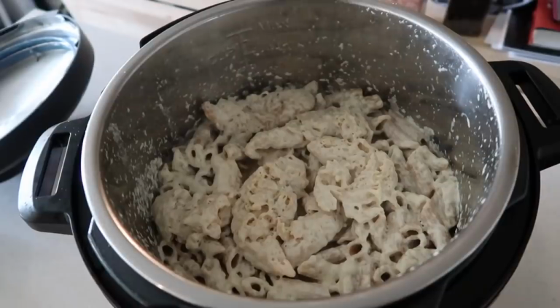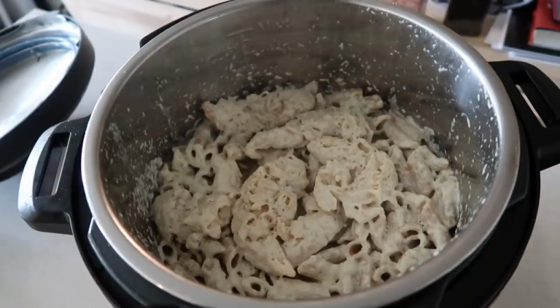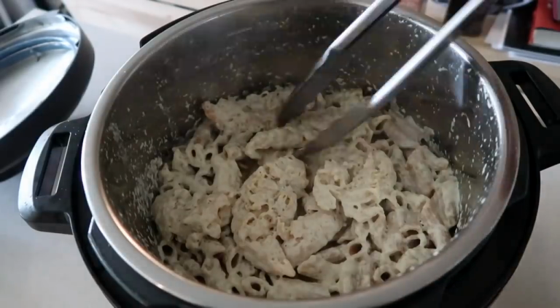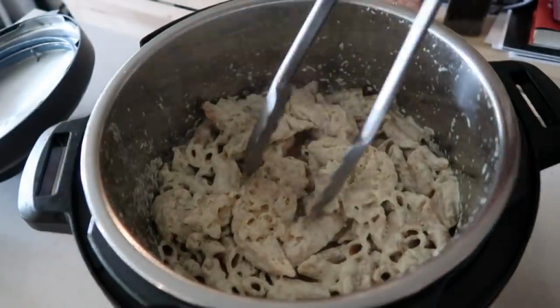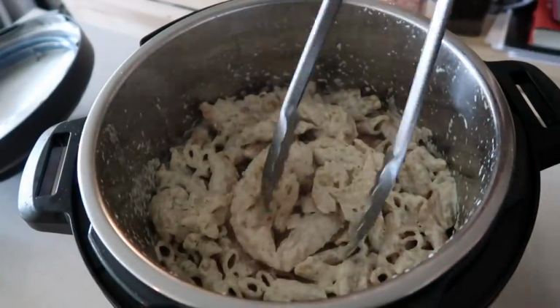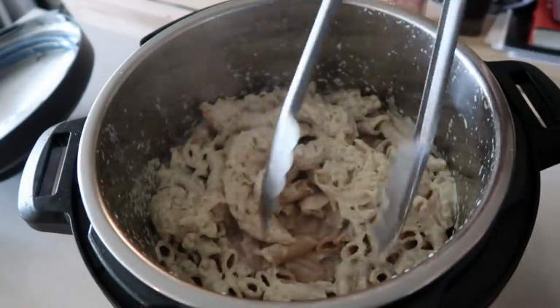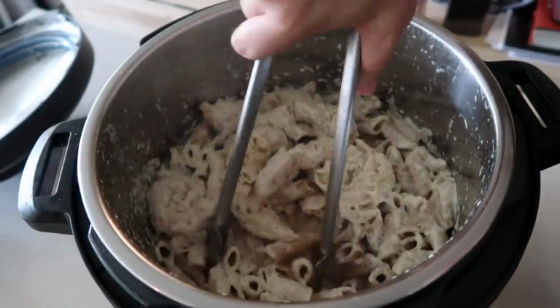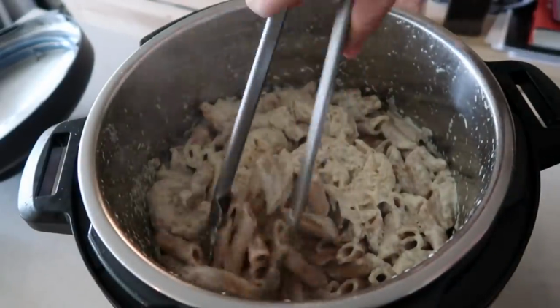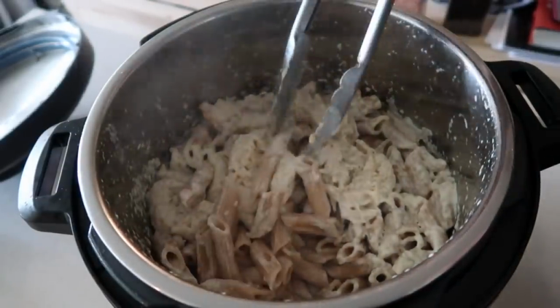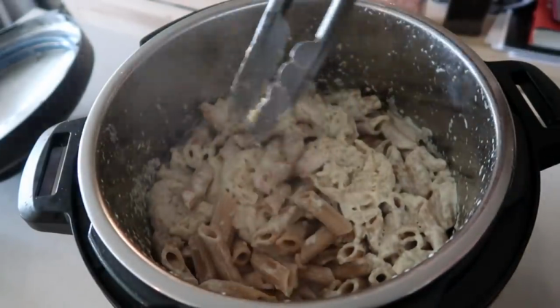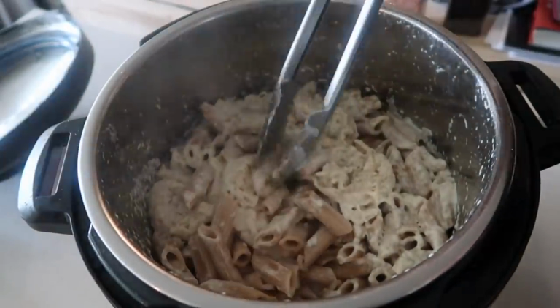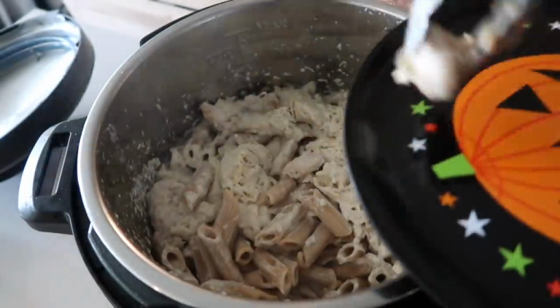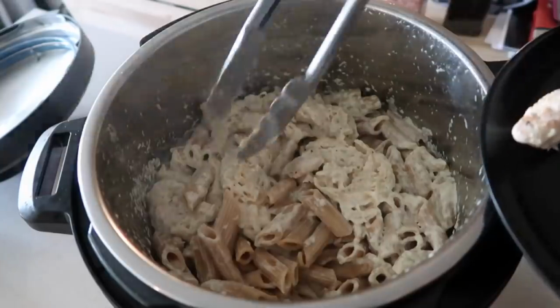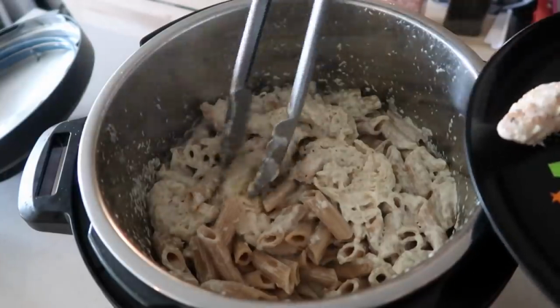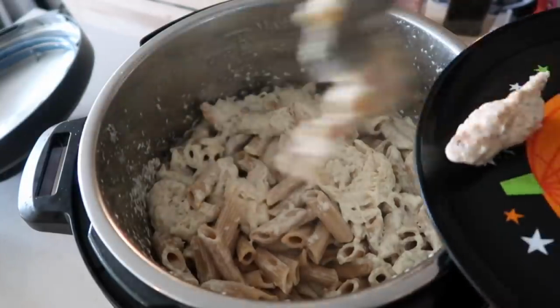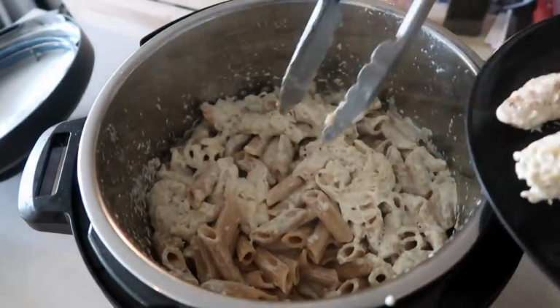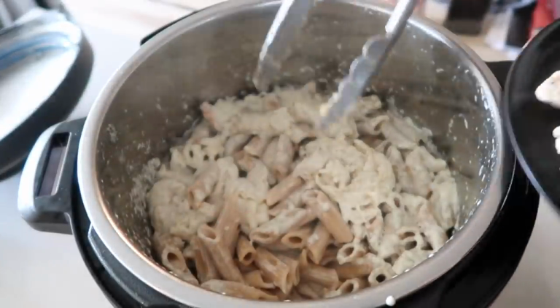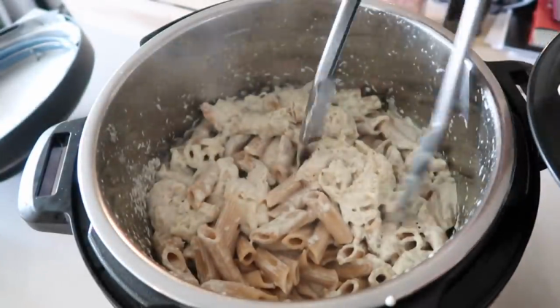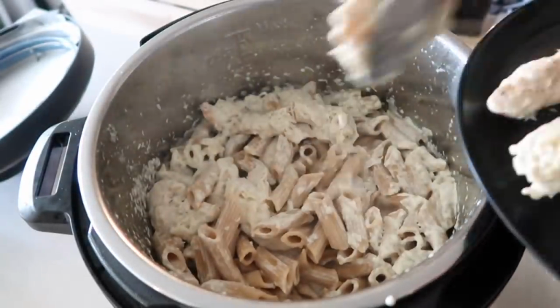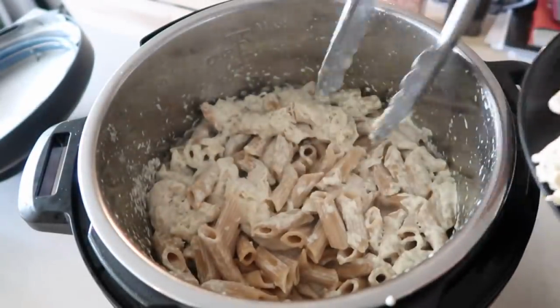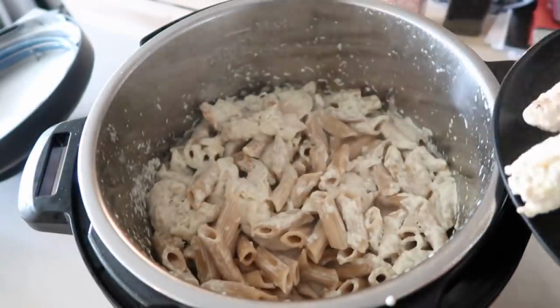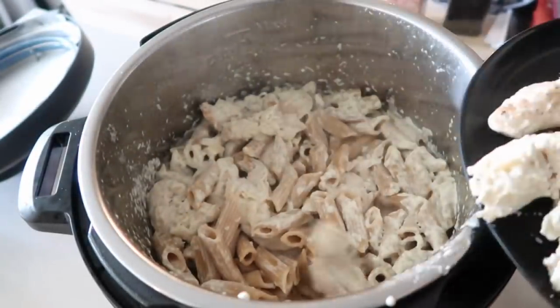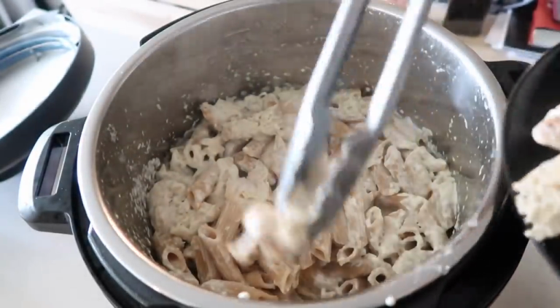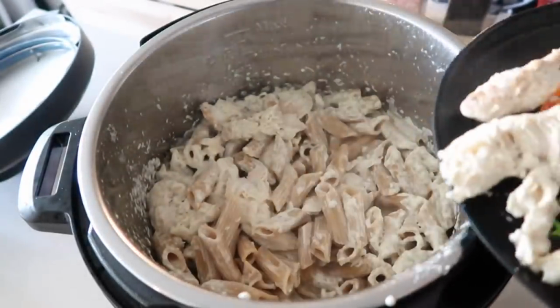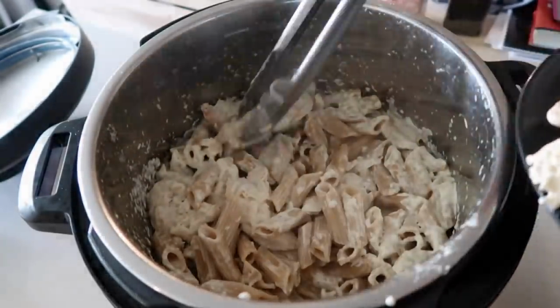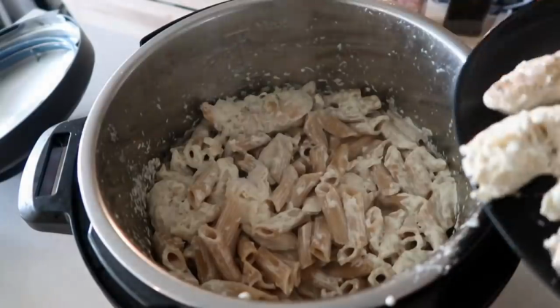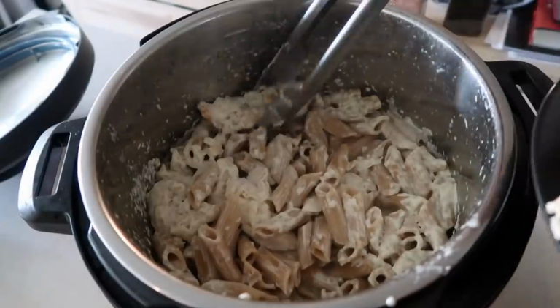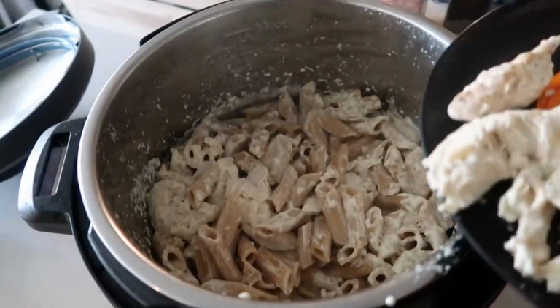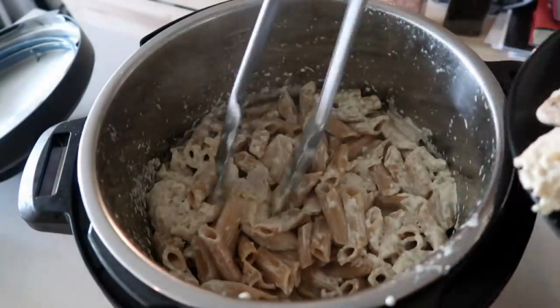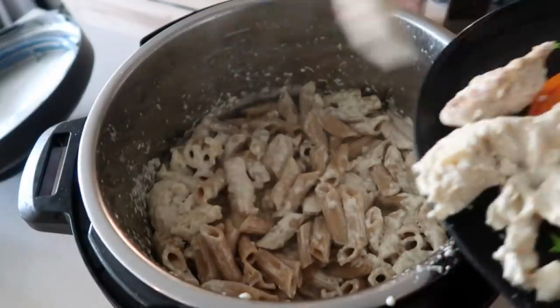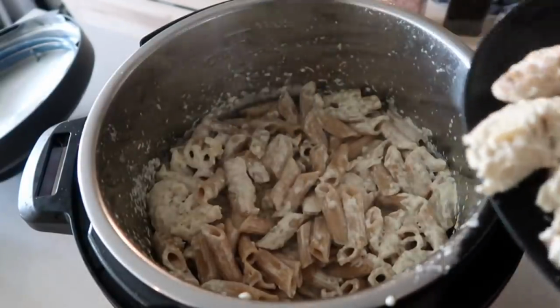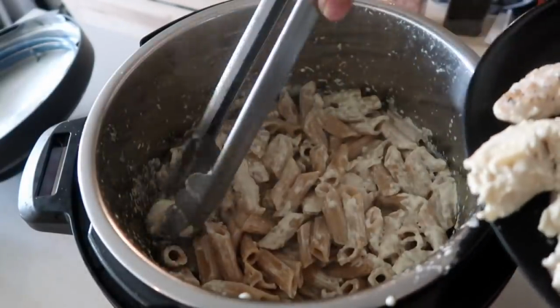Now because it was thin chicken, it did cook in the six minutes. If it was thicker chicken, you'd probably need to go about 10 minutes. I'm going to take the chicken out so I can add the delicious cheese and mix the cheese in with the noodles.